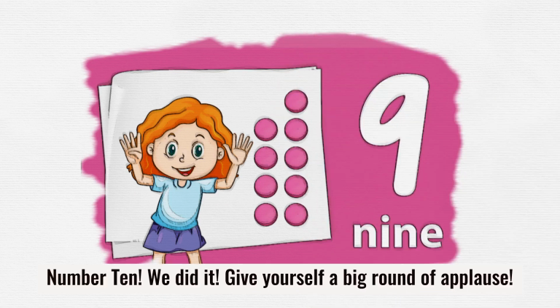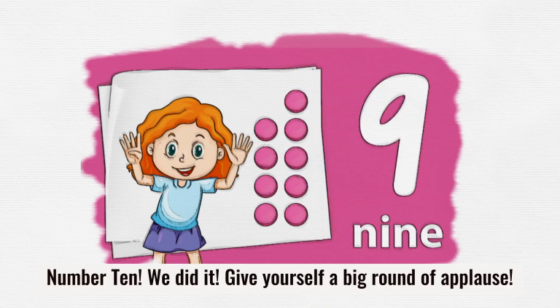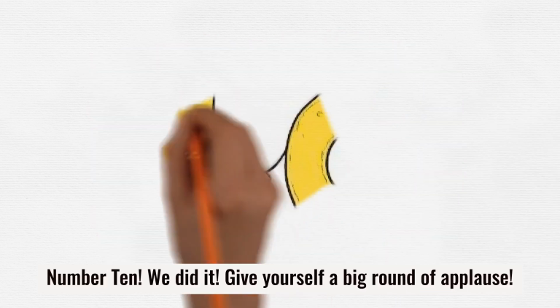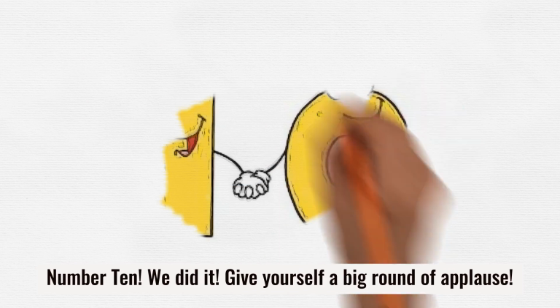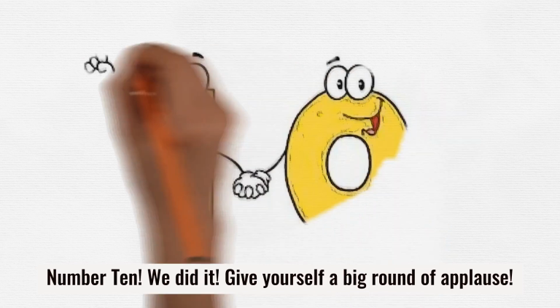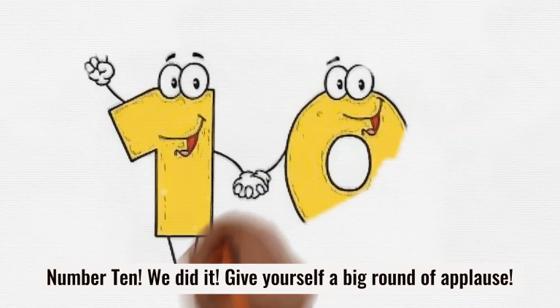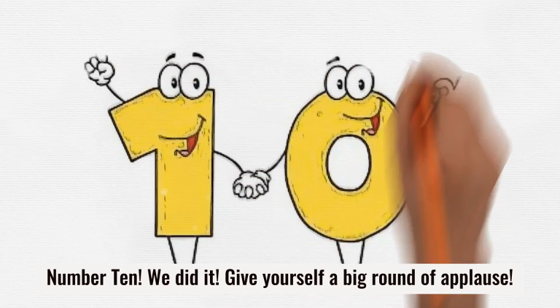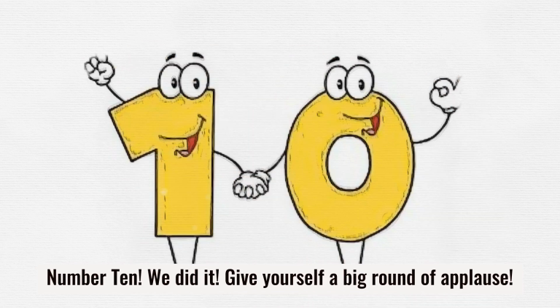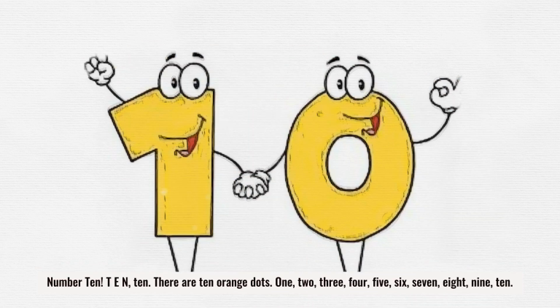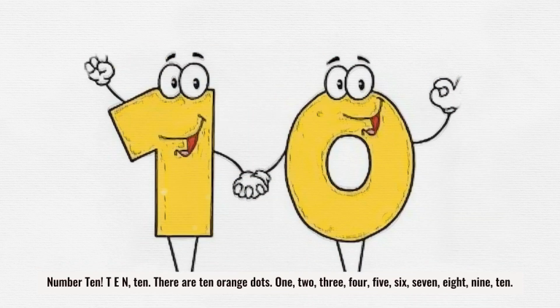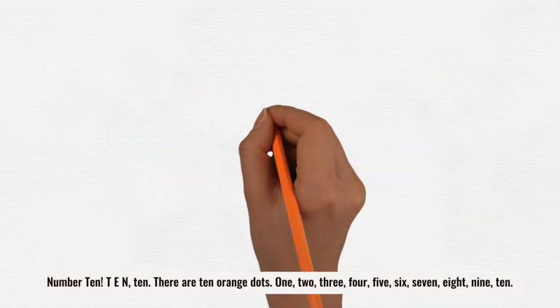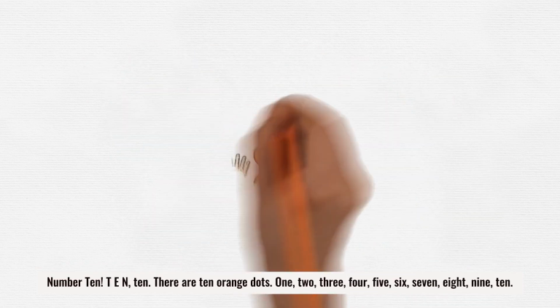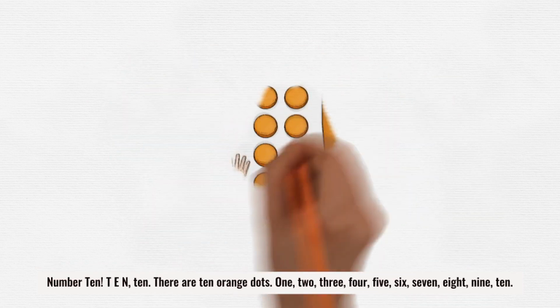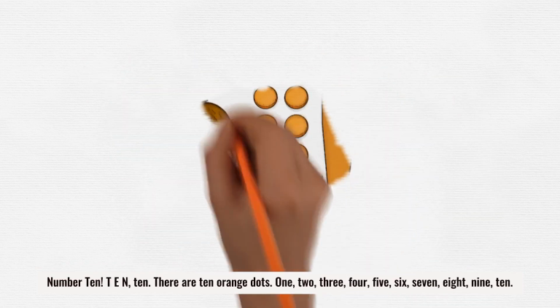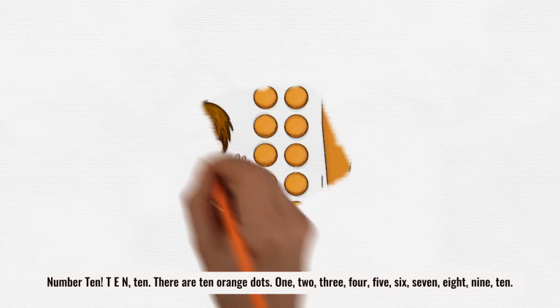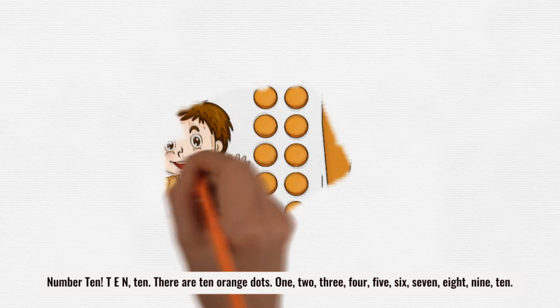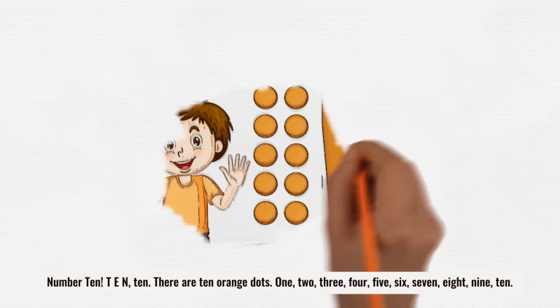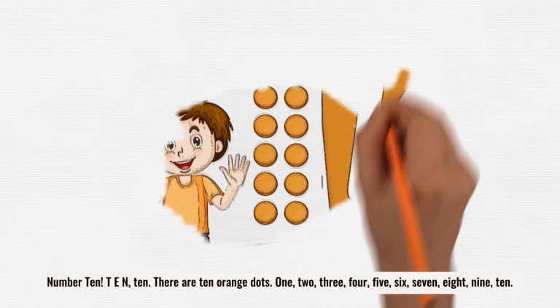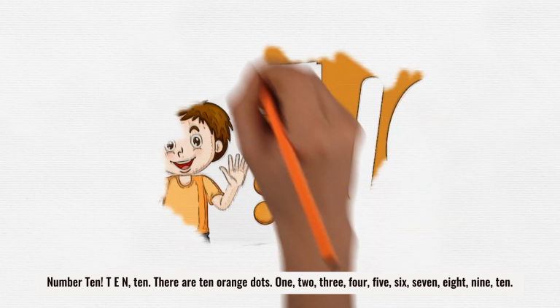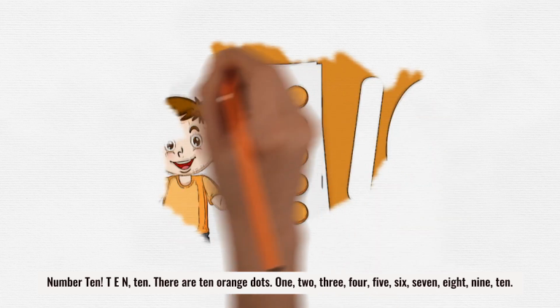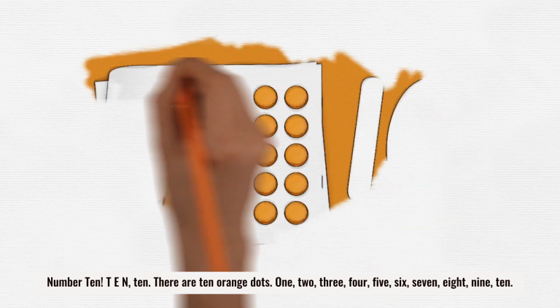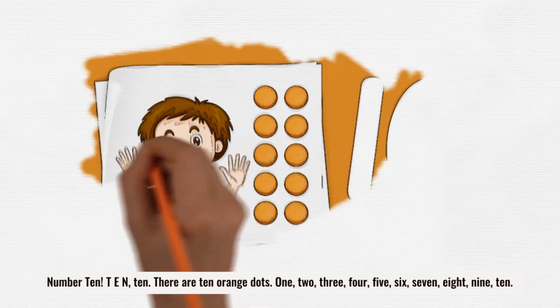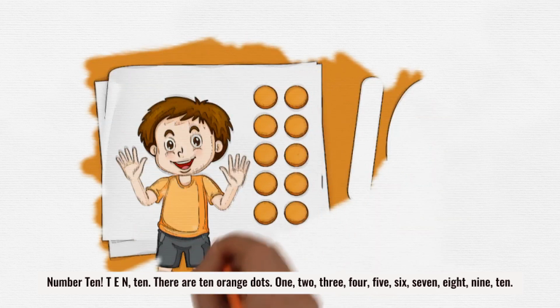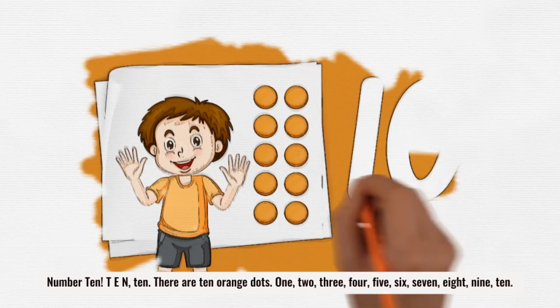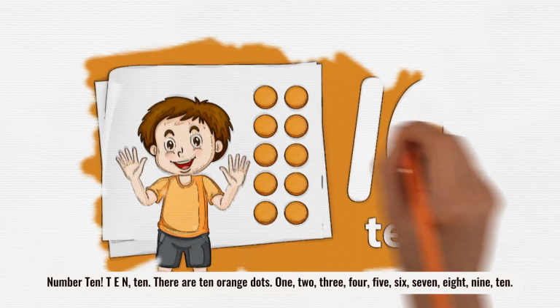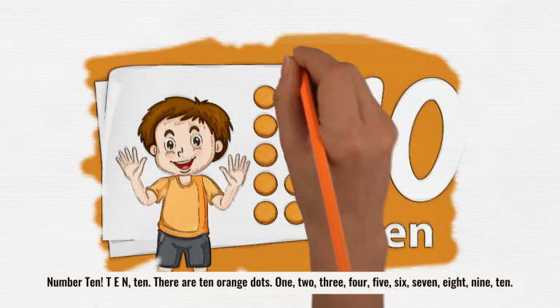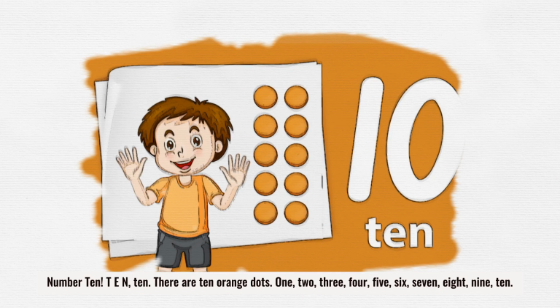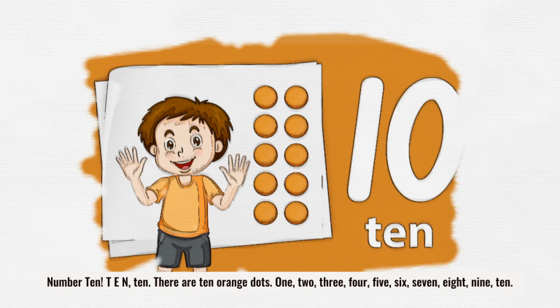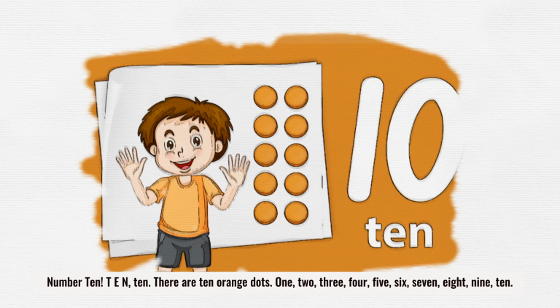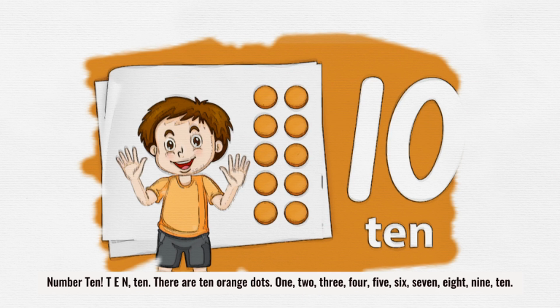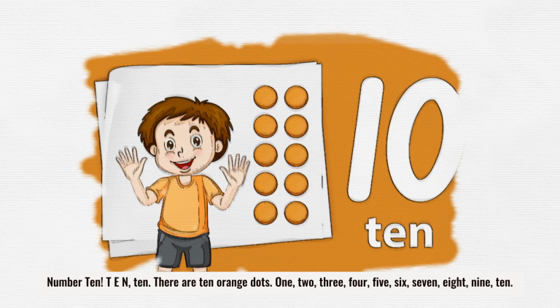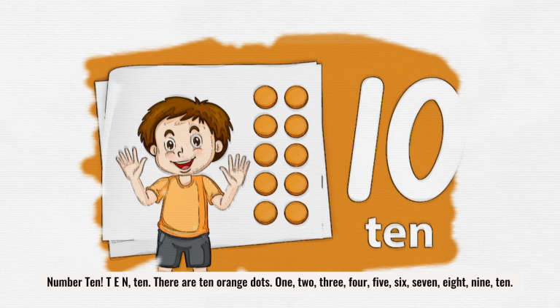Number 10. We did it. Give yourself a big round of applause. Number 10. T-E-N. 10. There are 10 orange dots. 1, 2, 3, 4, 5, 6, 7, 8, 9, 10.